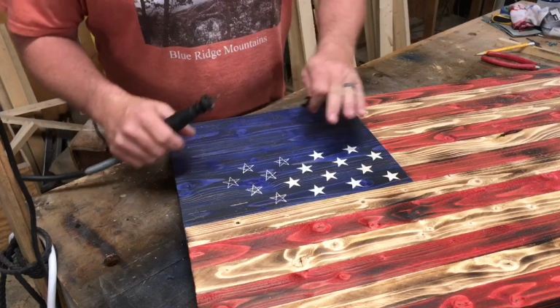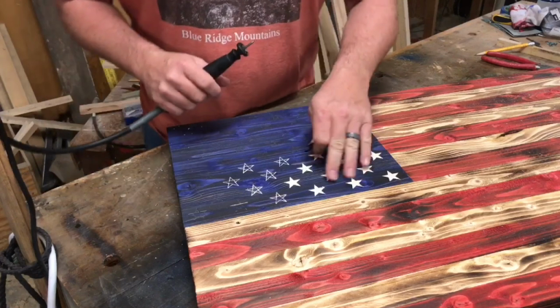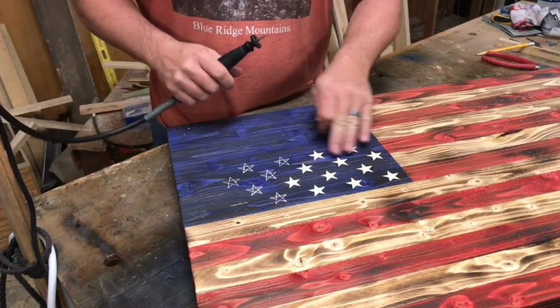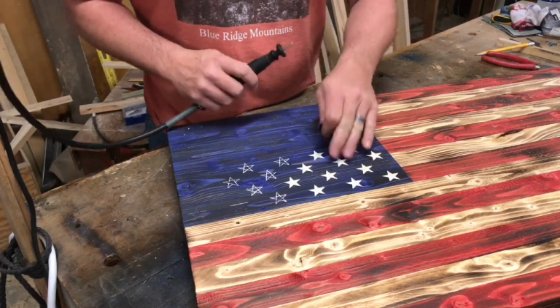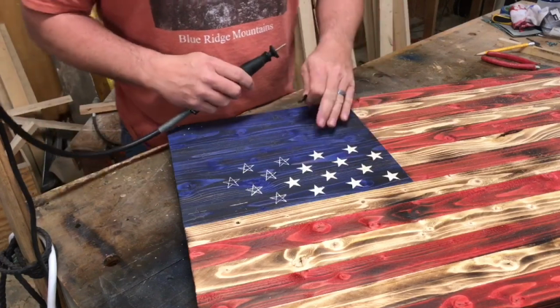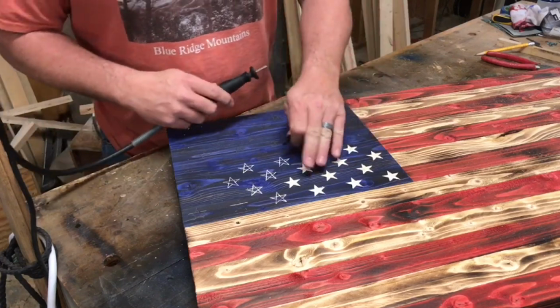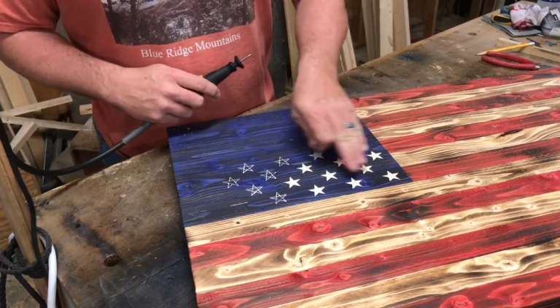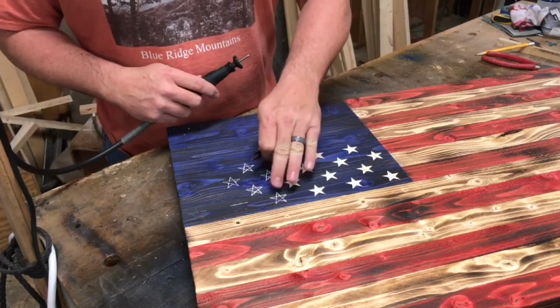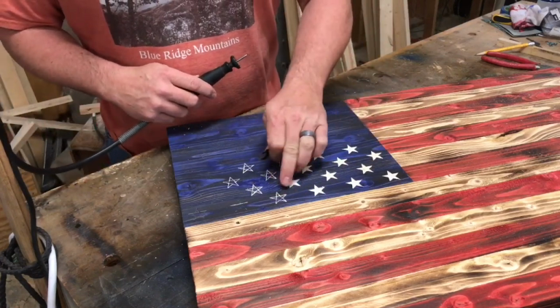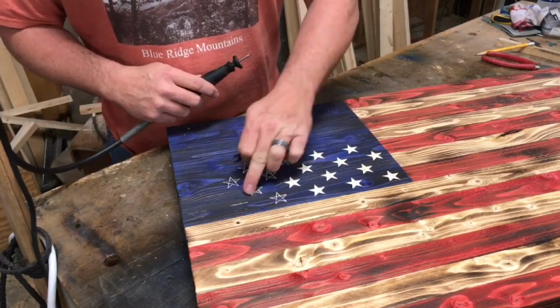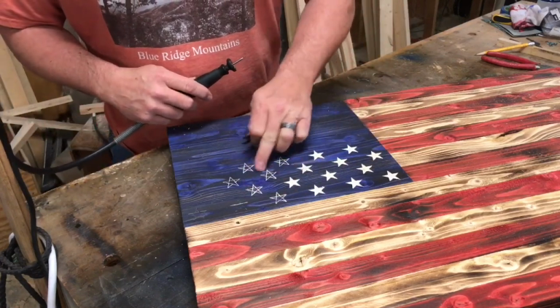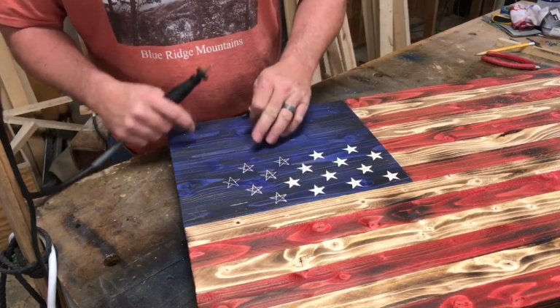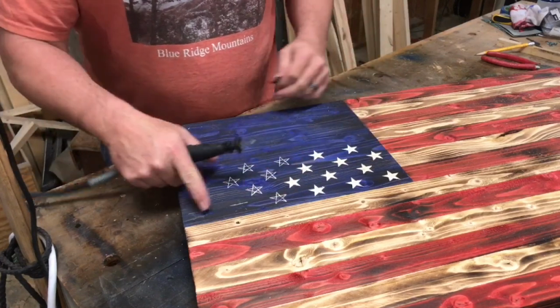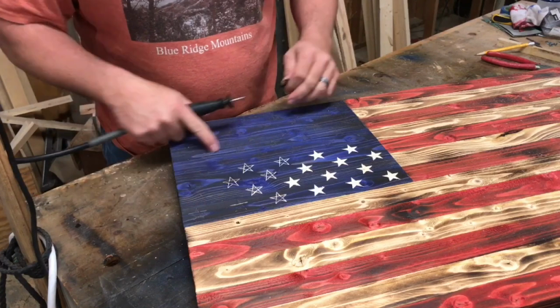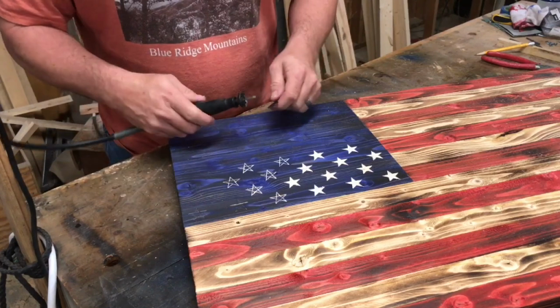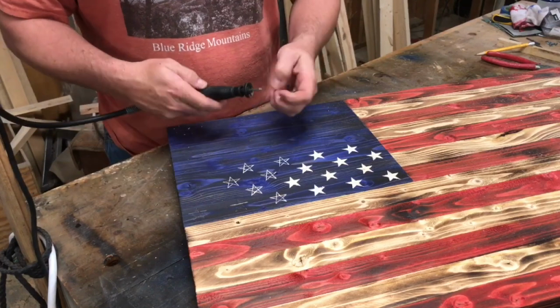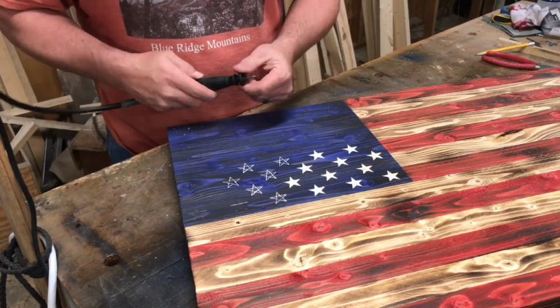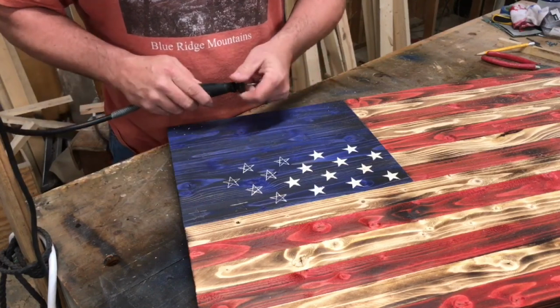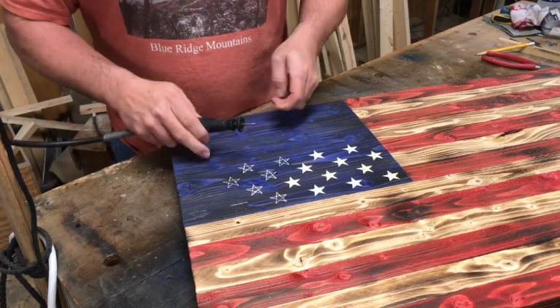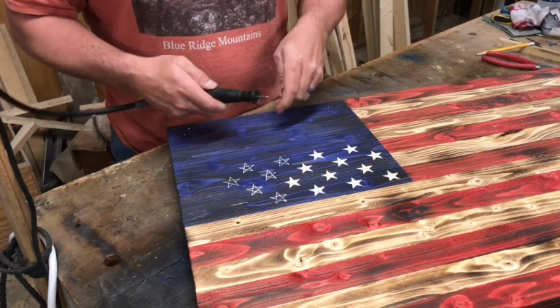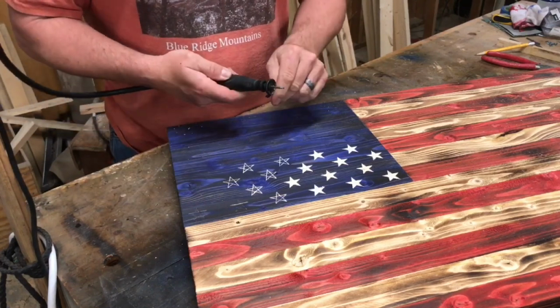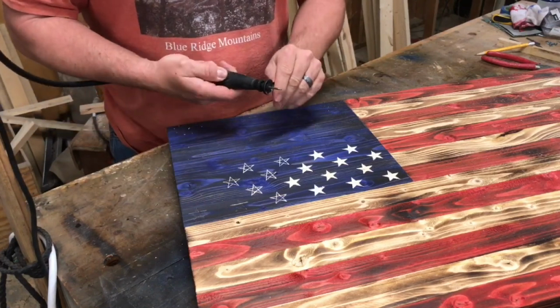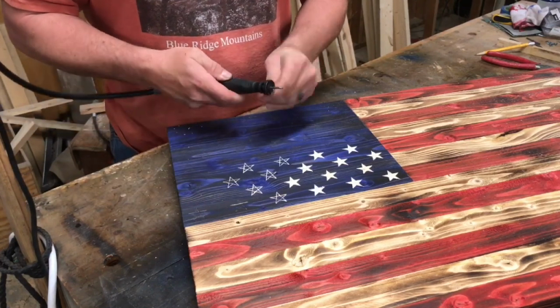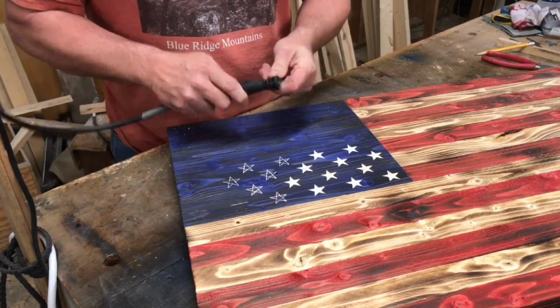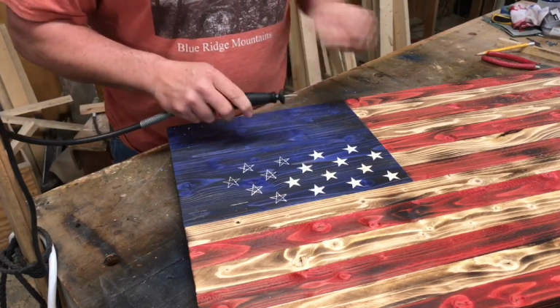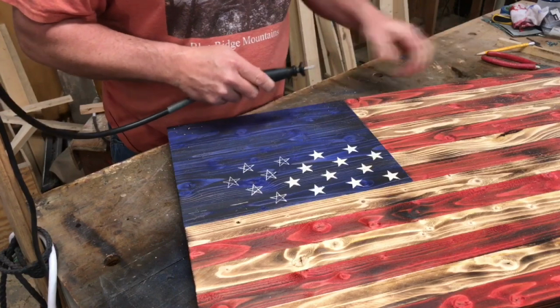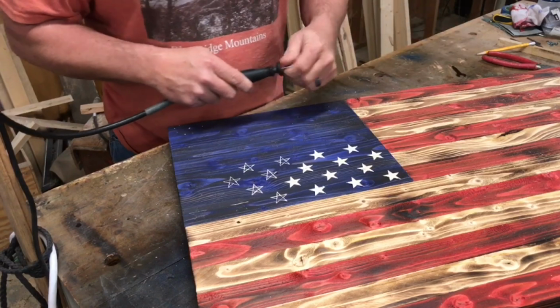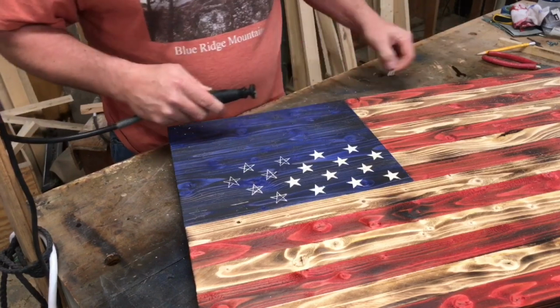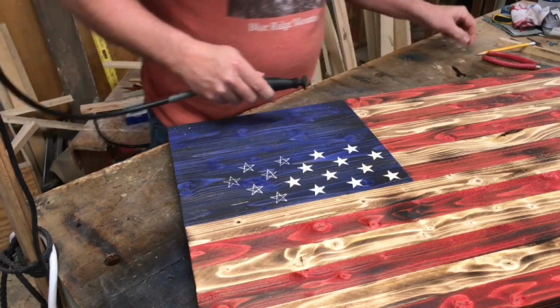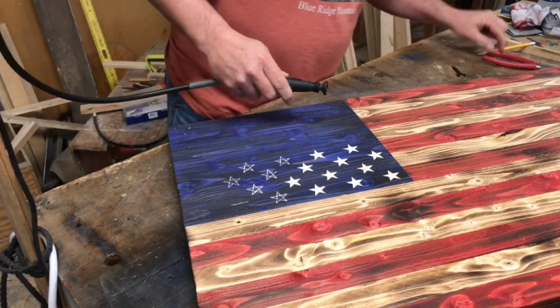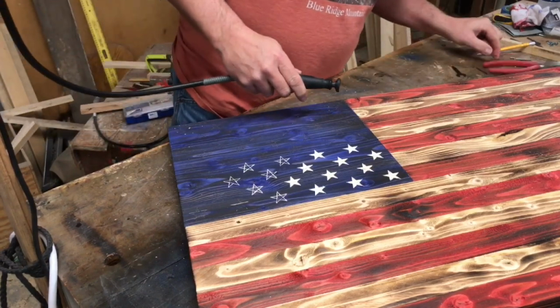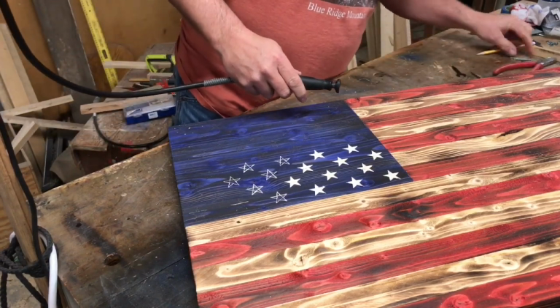You can see I've already done some of these stars, carved them out here. I've outlined some of them, and some of them are just the pencil marks. Let me show you switching bits here.